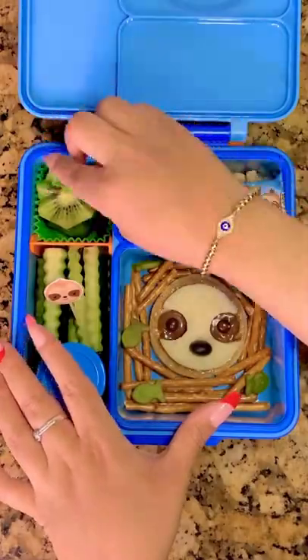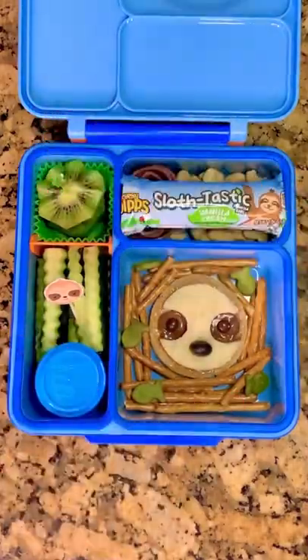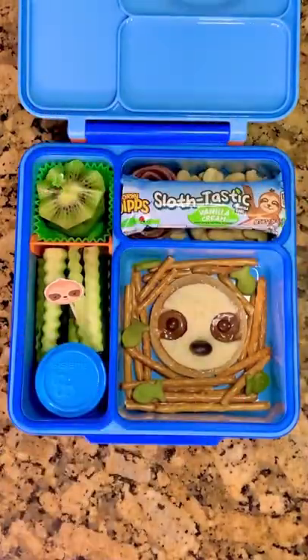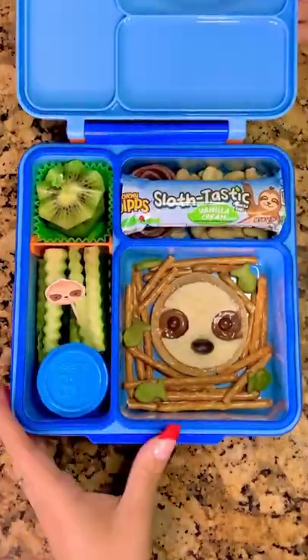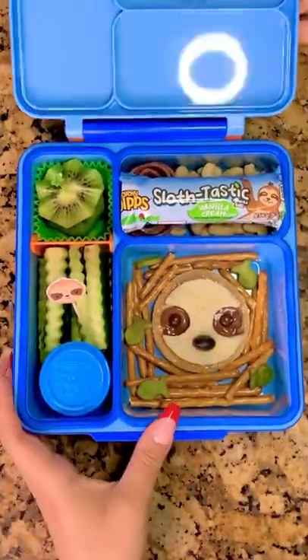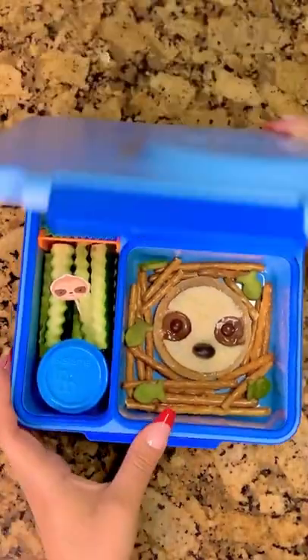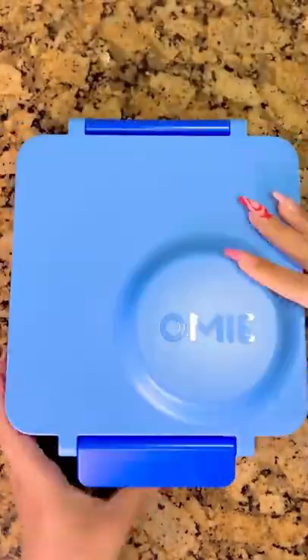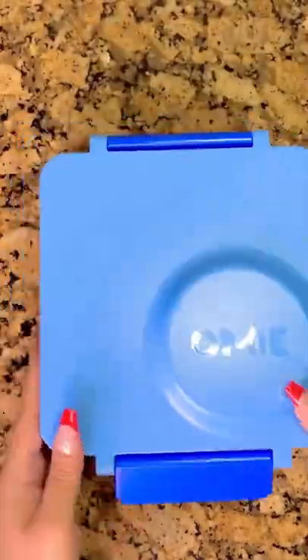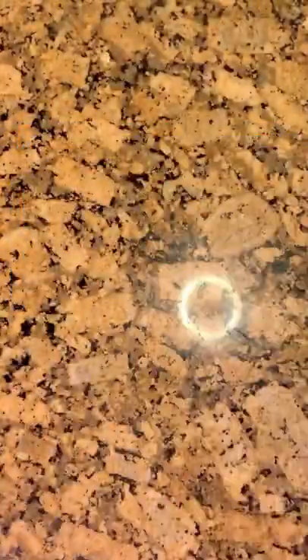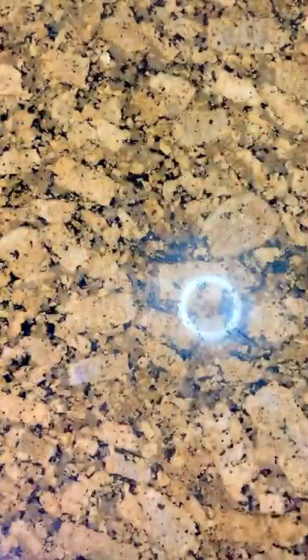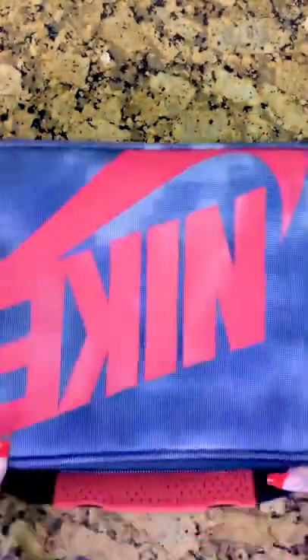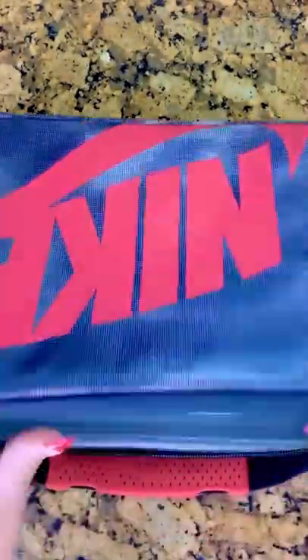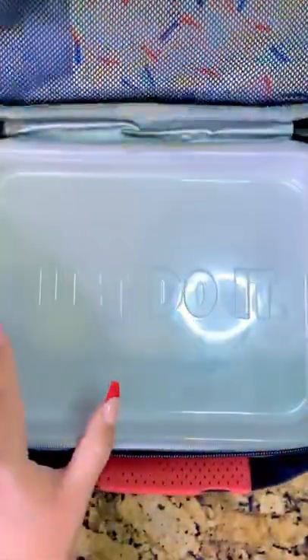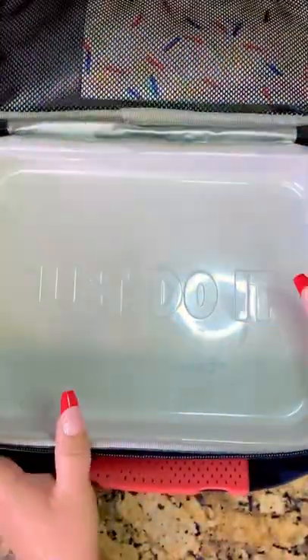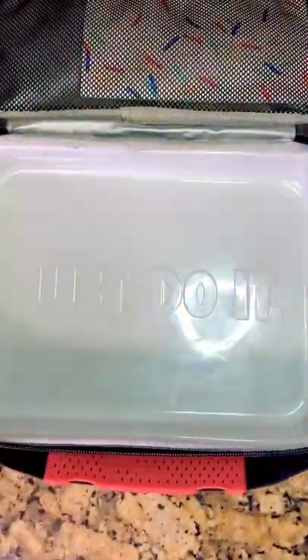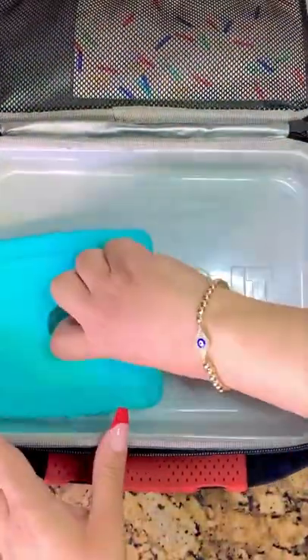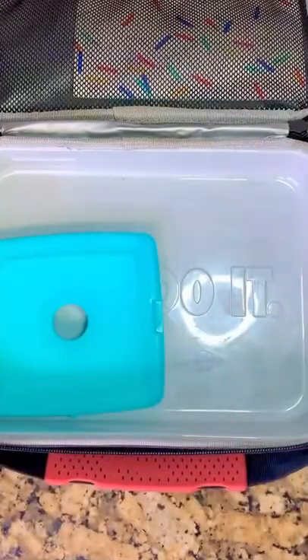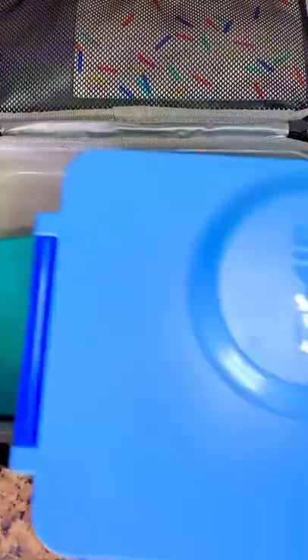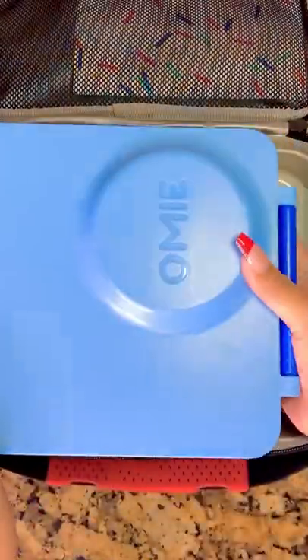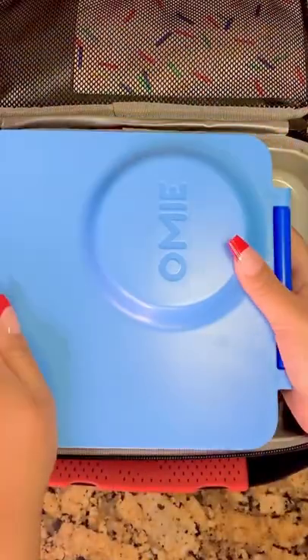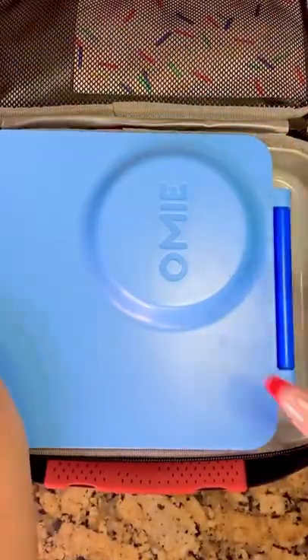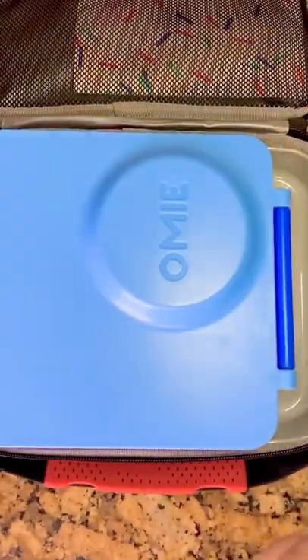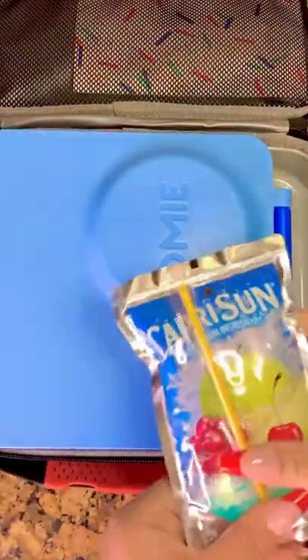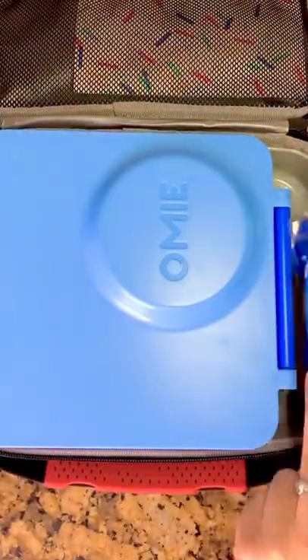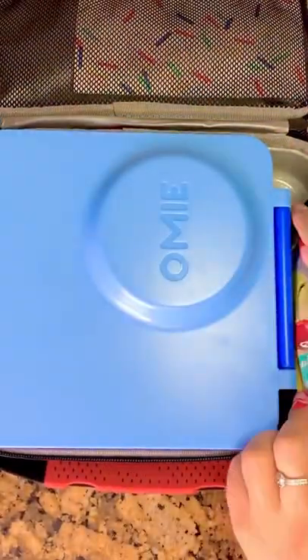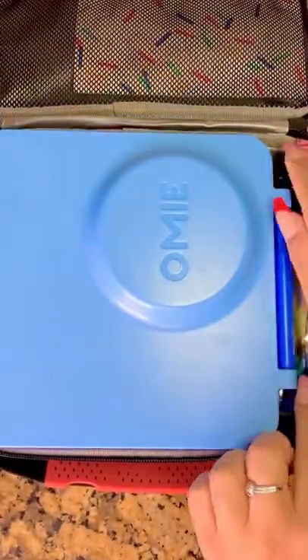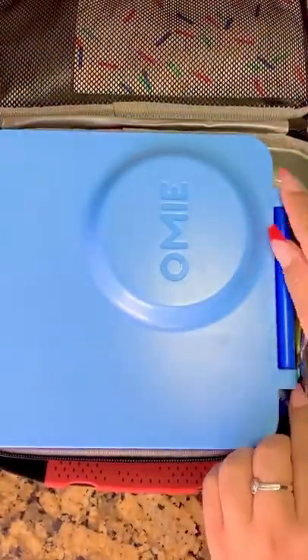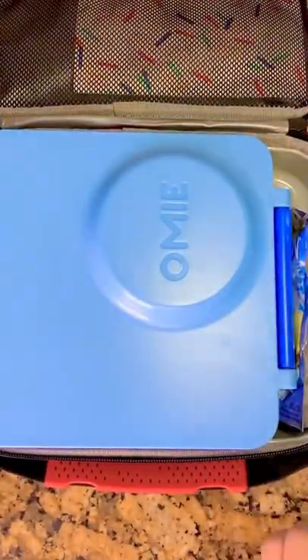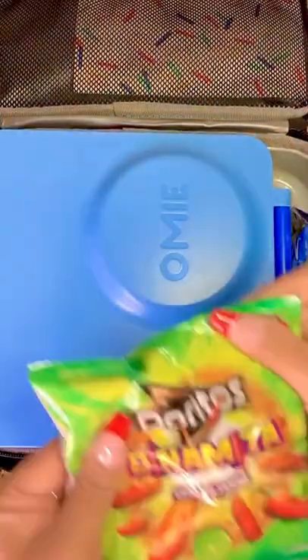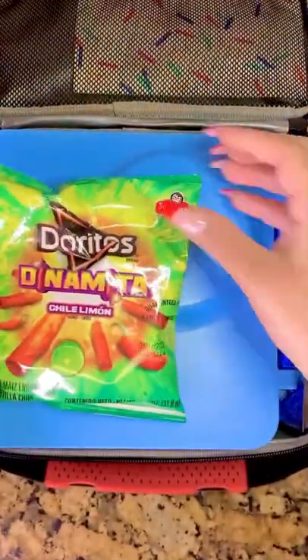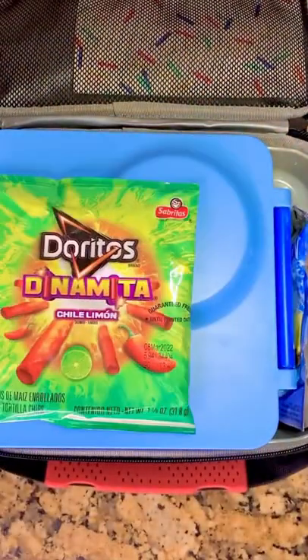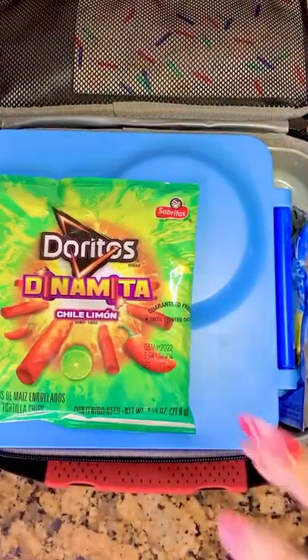And then I'll close up his lunch box. Add that into his lunch bag along with his ice pack and a drink, as well as some chips for a snack.